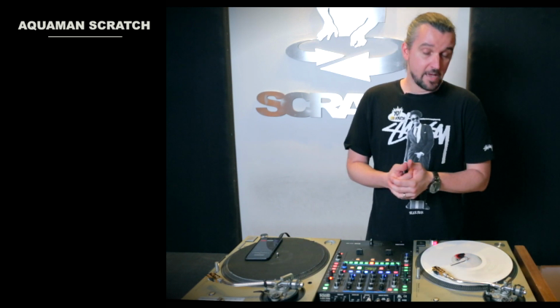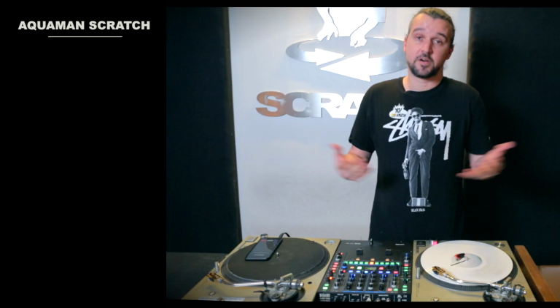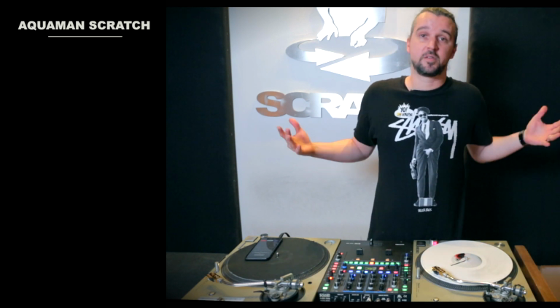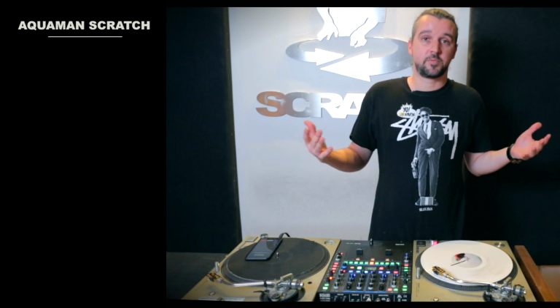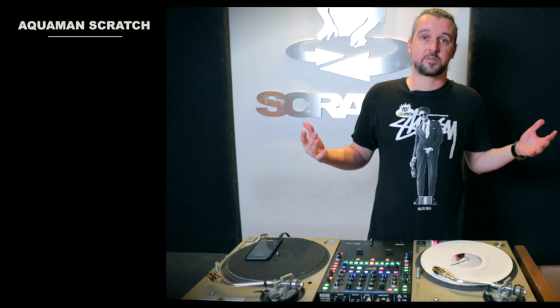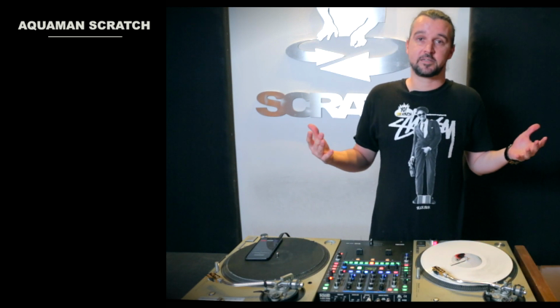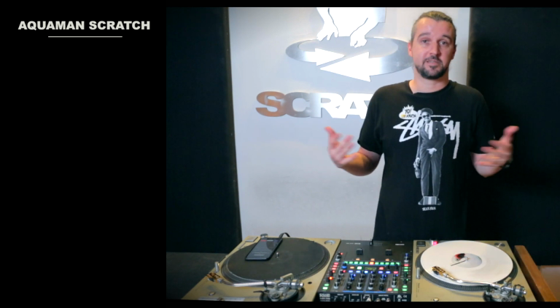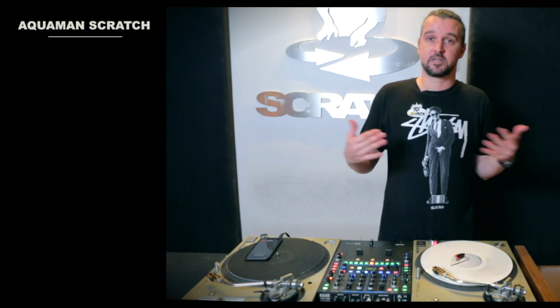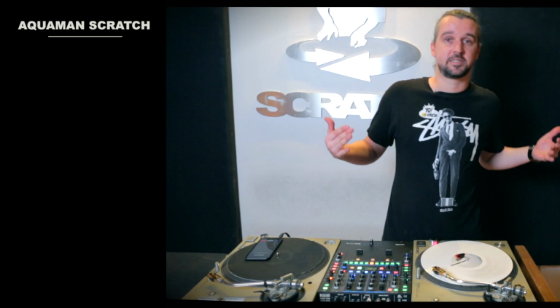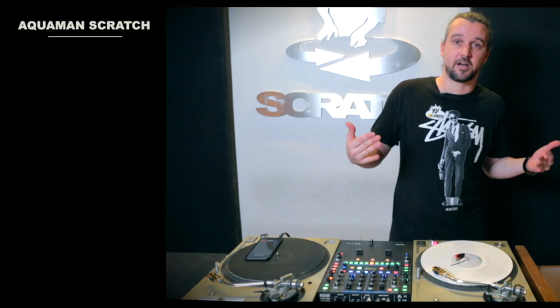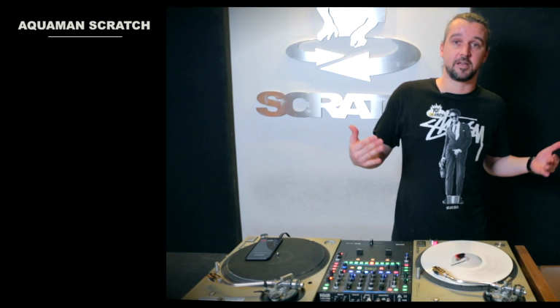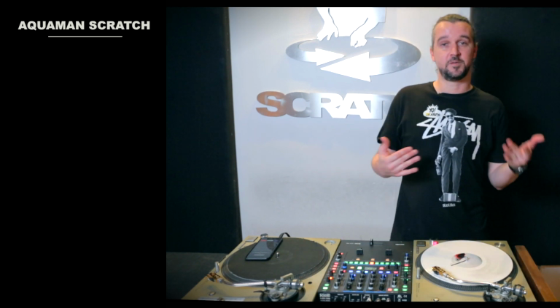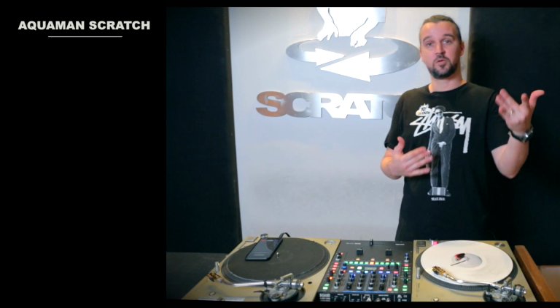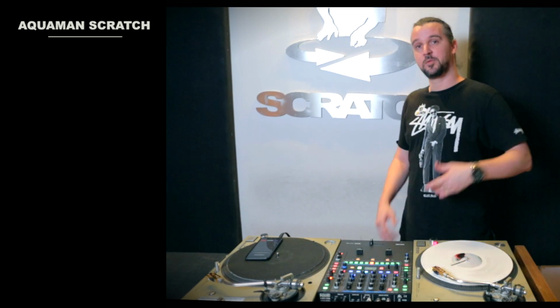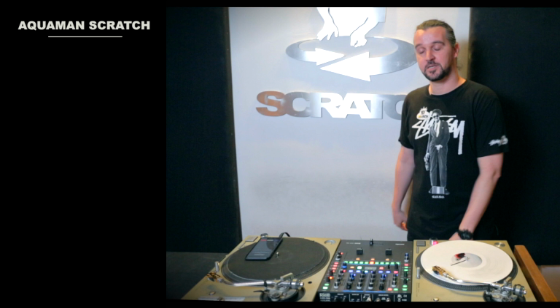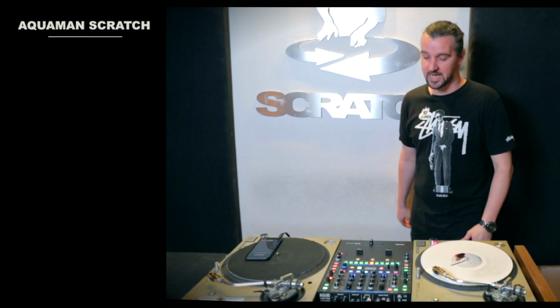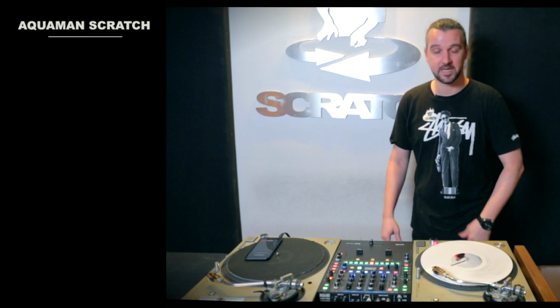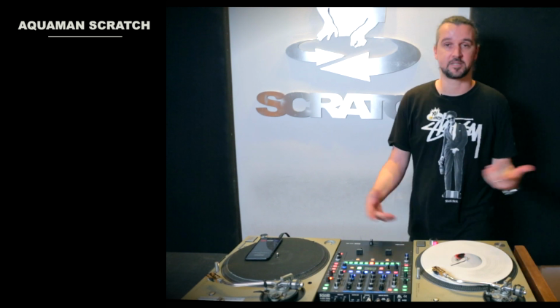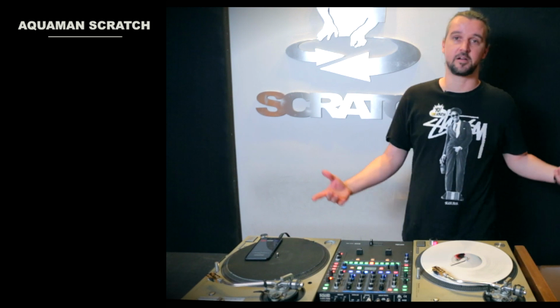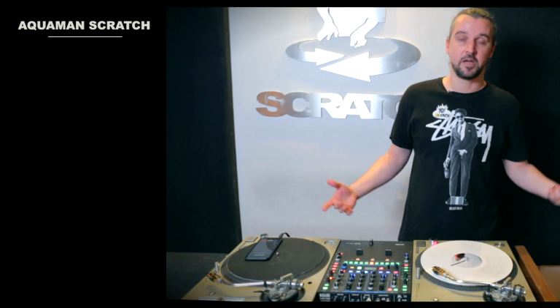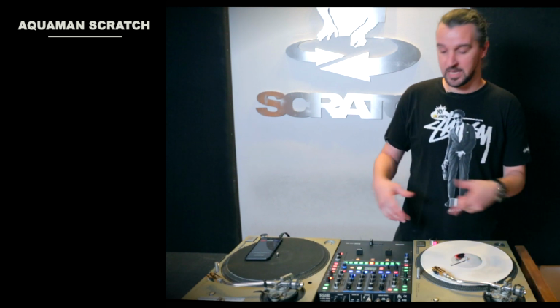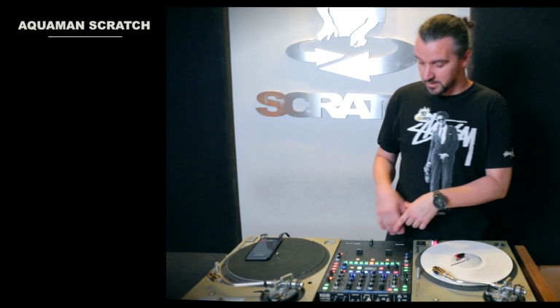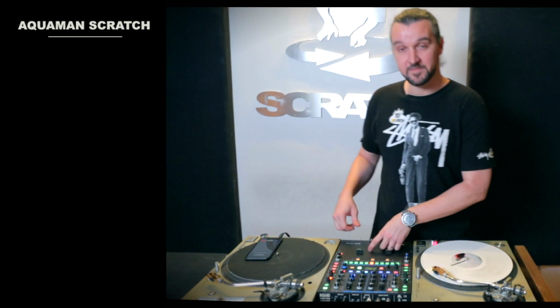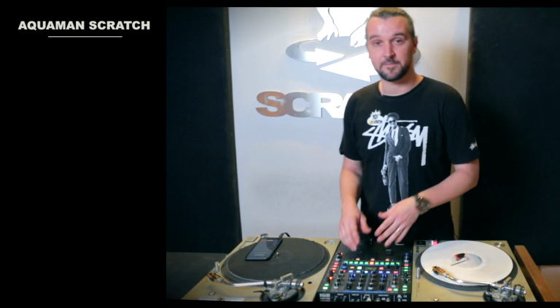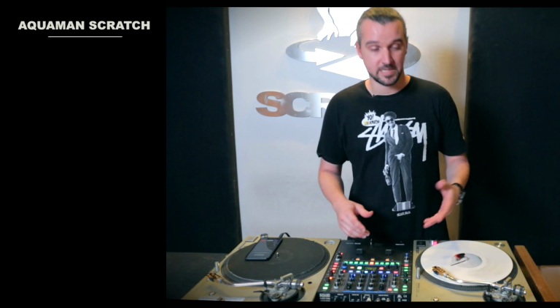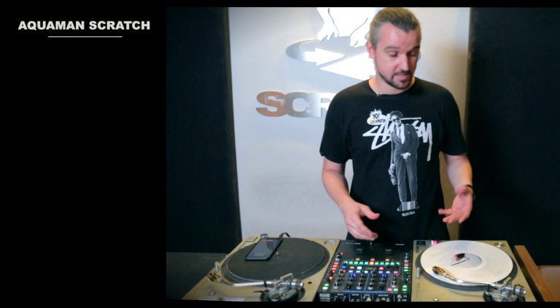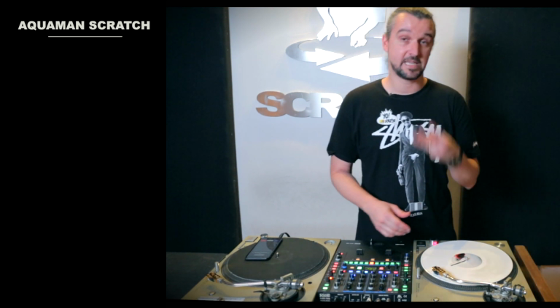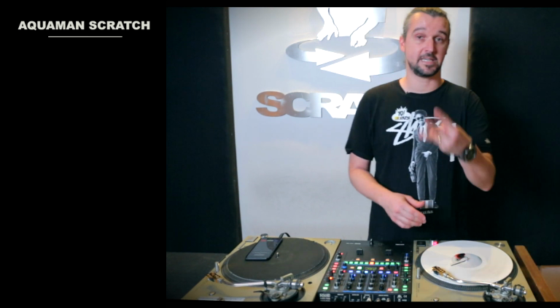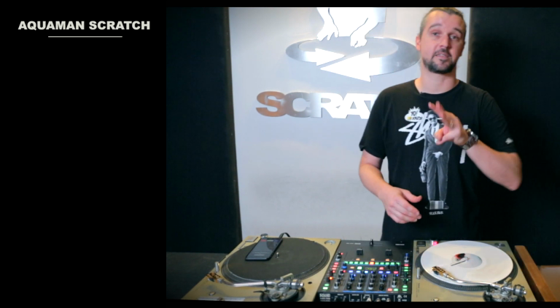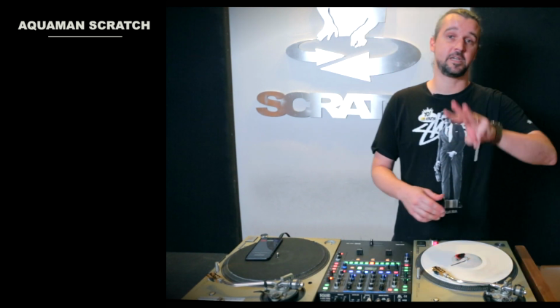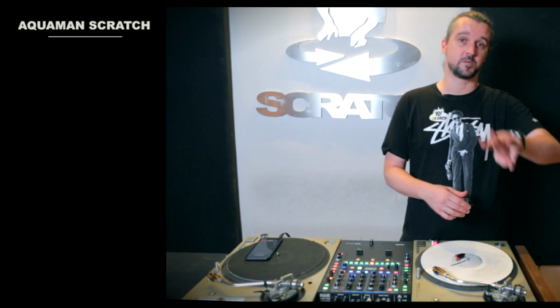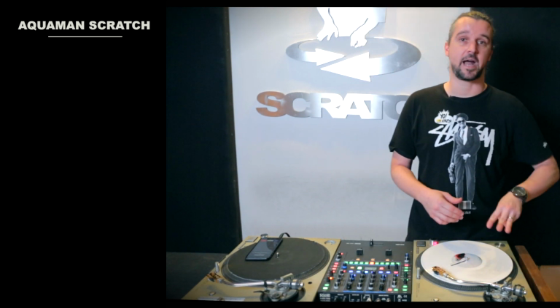If you don't know the boomerang scratch, this is a good place to start. If you do know the boomerang scratch, we can start in a little bit of a different position. This is a three-note scratch.